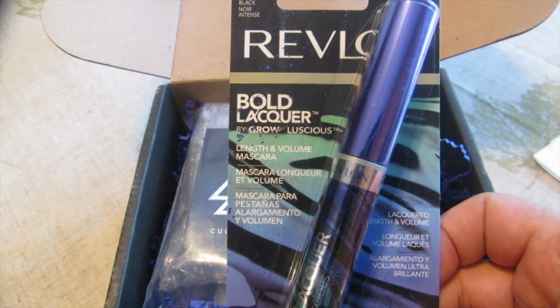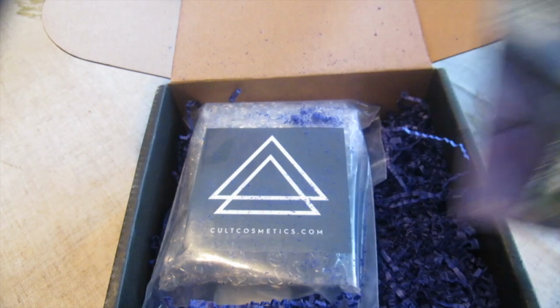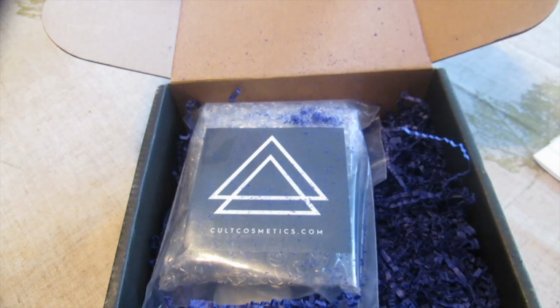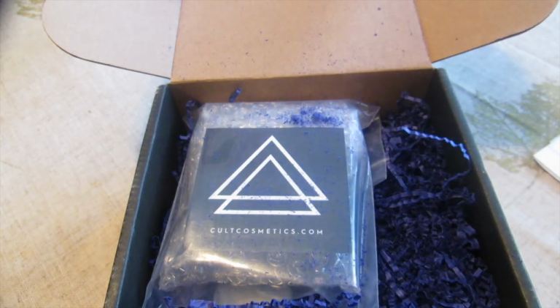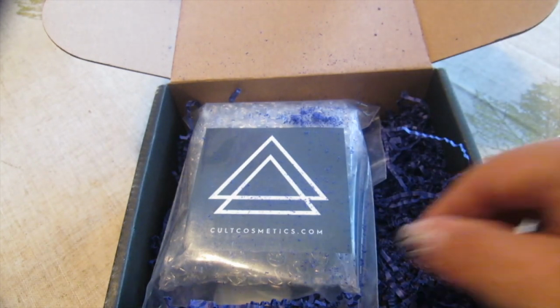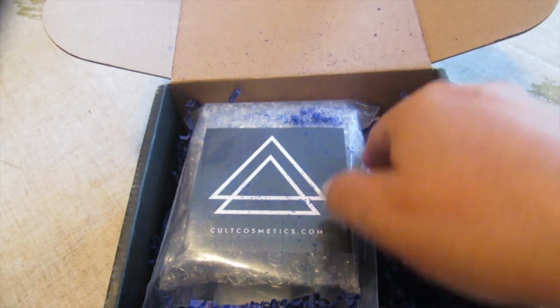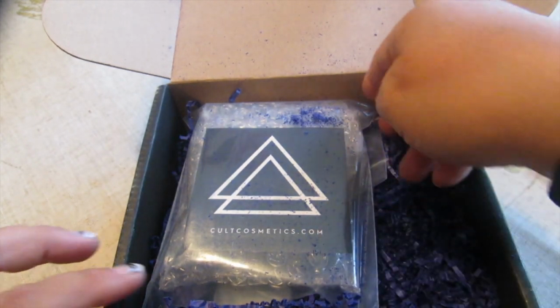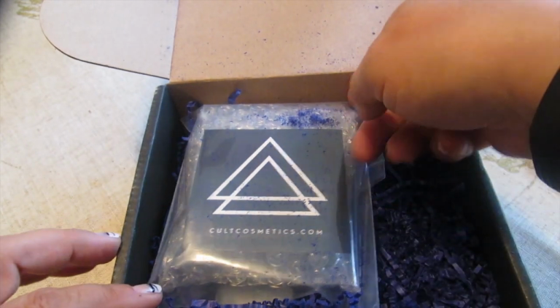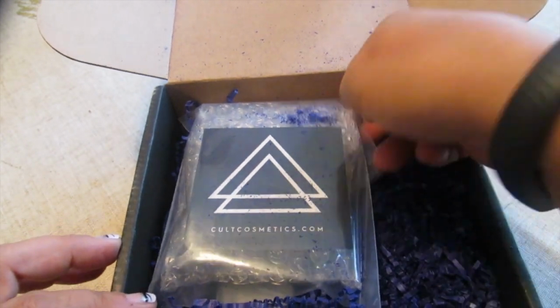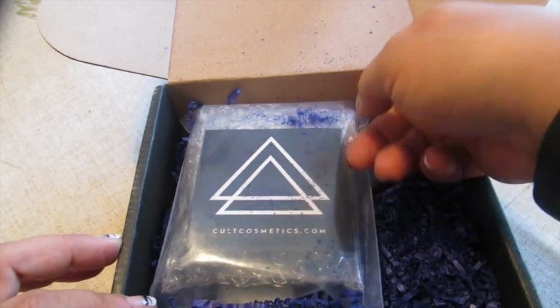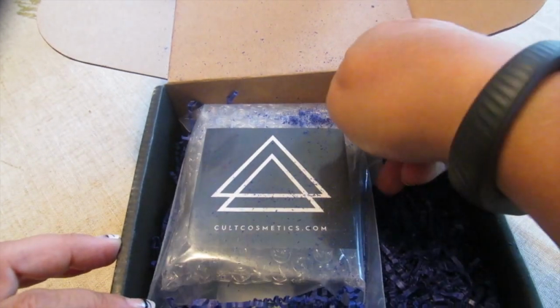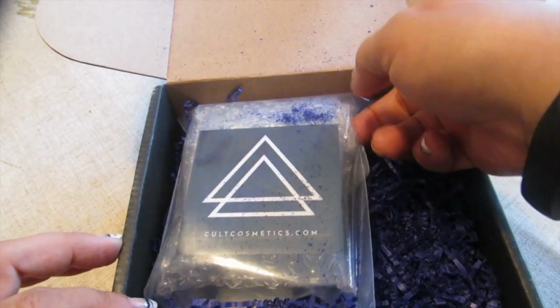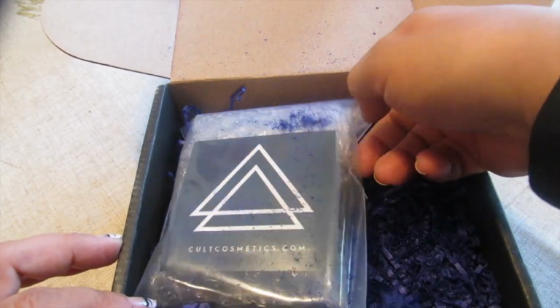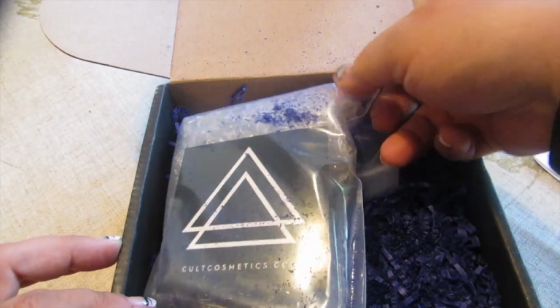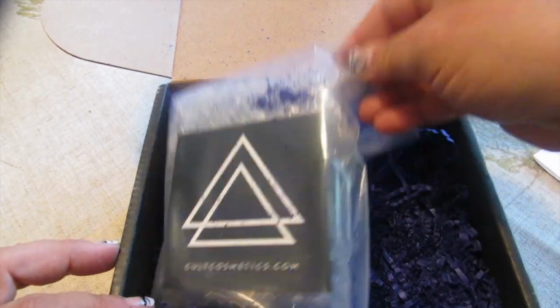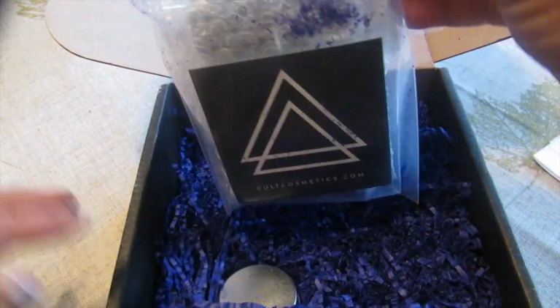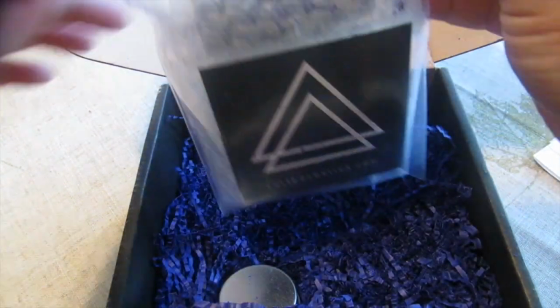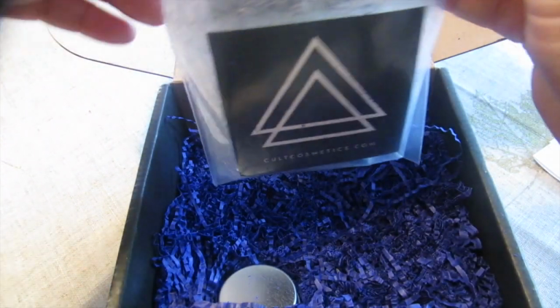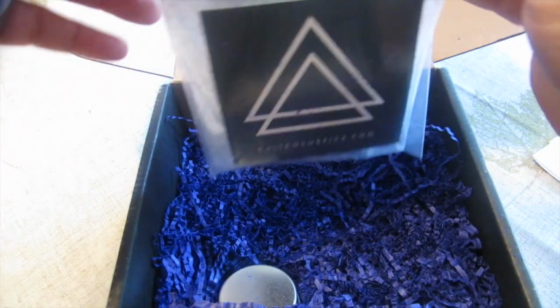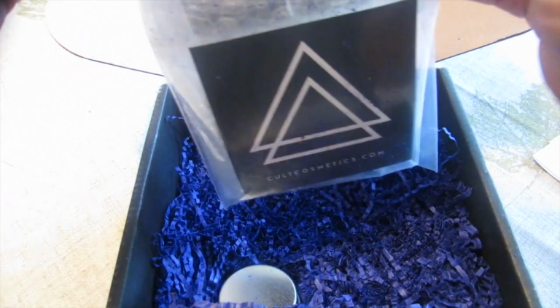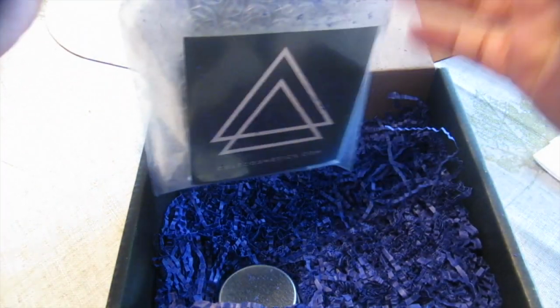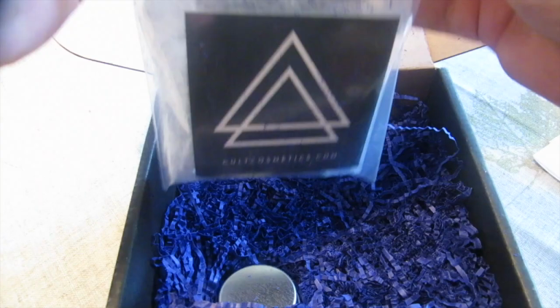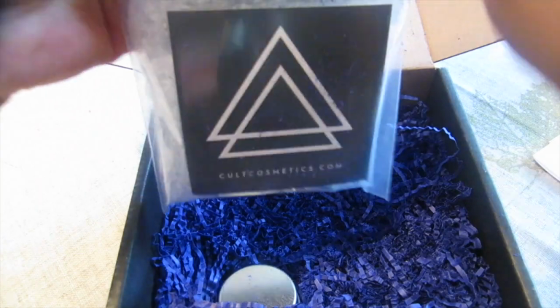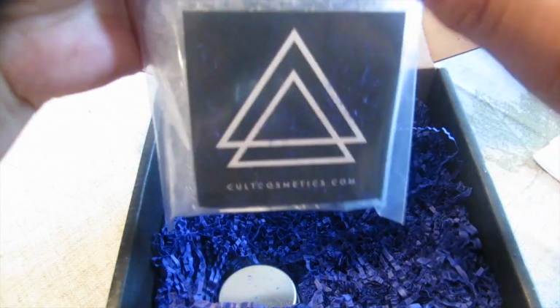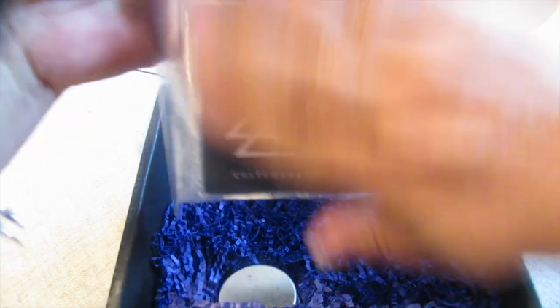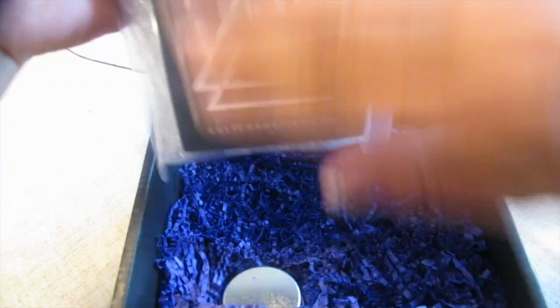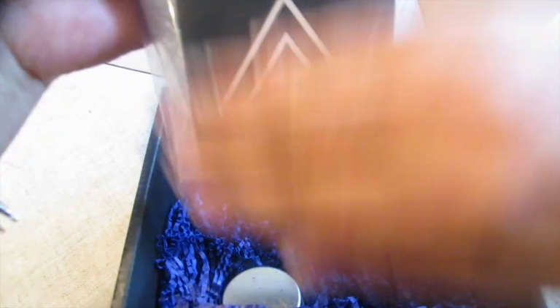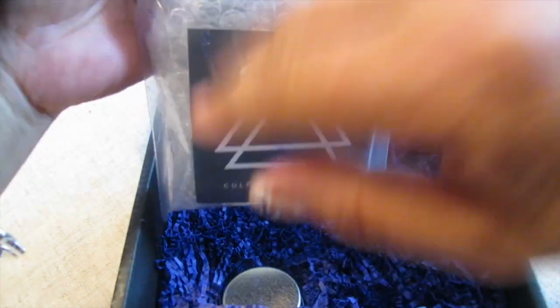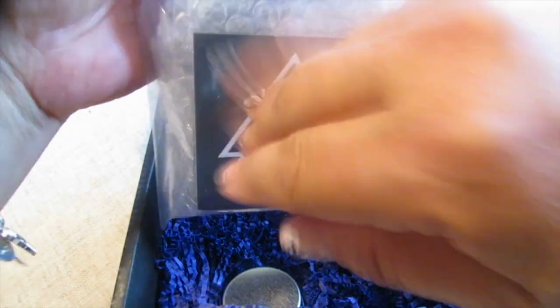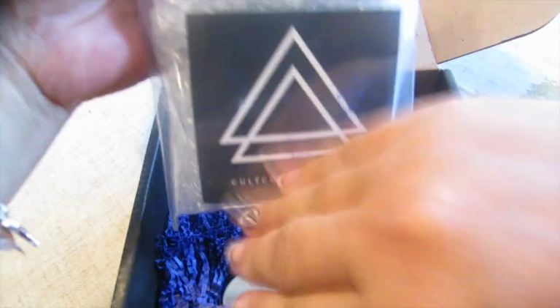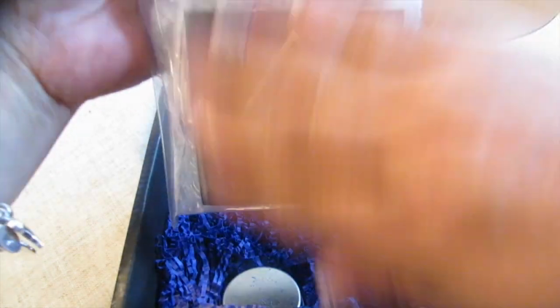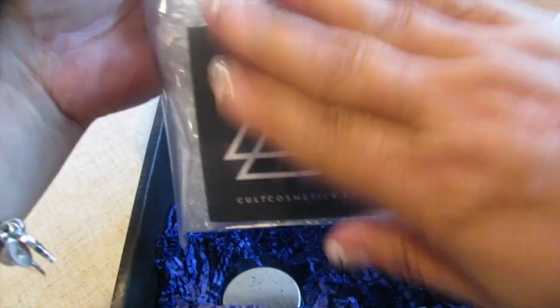I'm excited to try it. I'm going to knock off the rest of this paper debris and then we're going to see what's inside this bag, because I know this is where my polishes are.